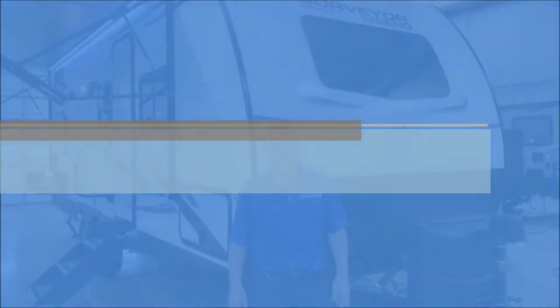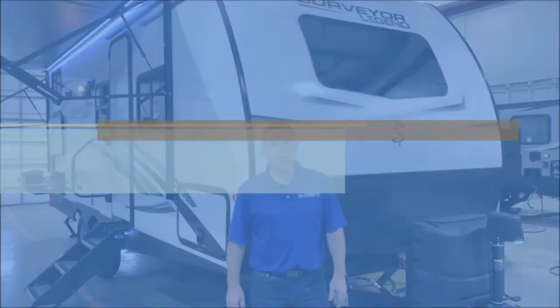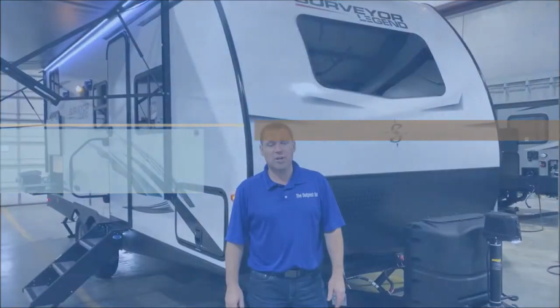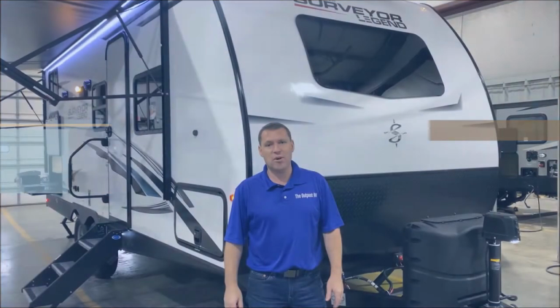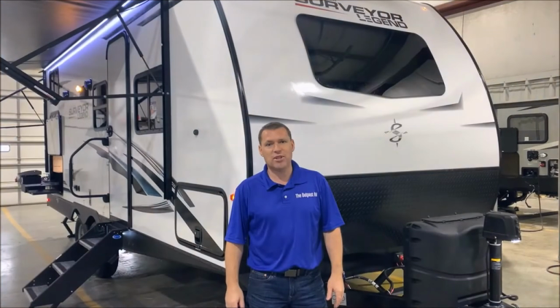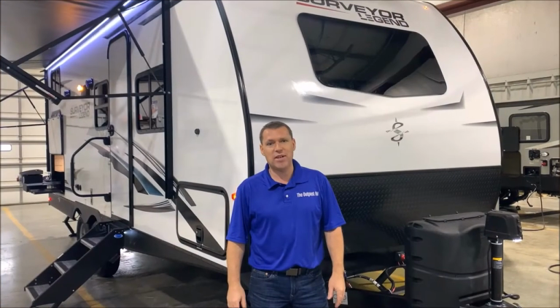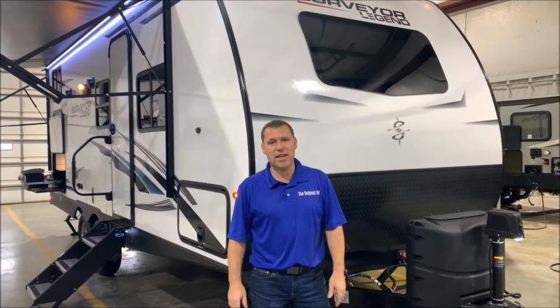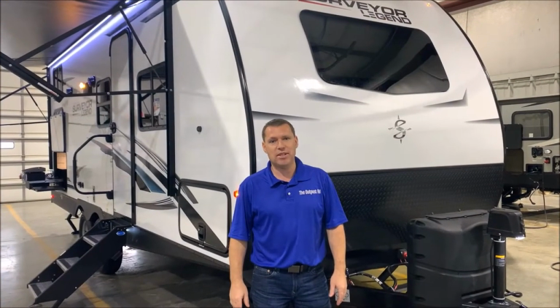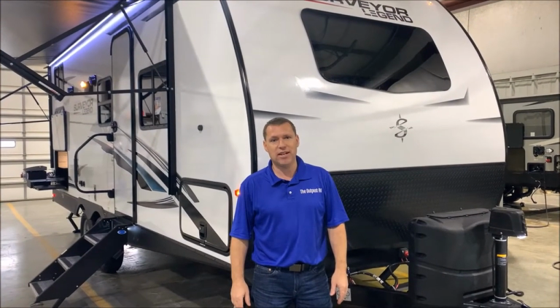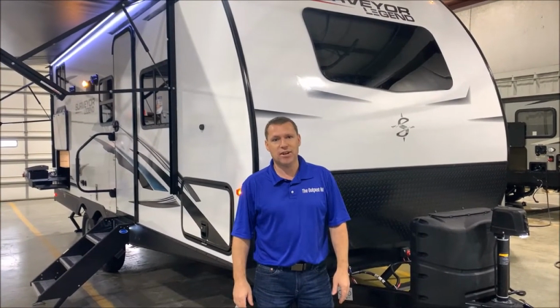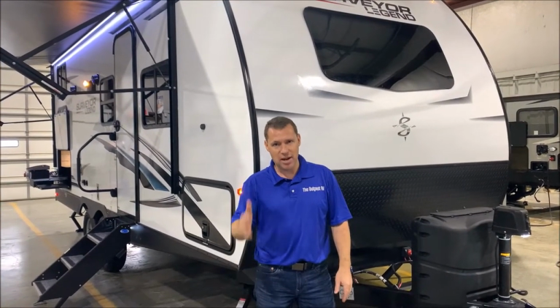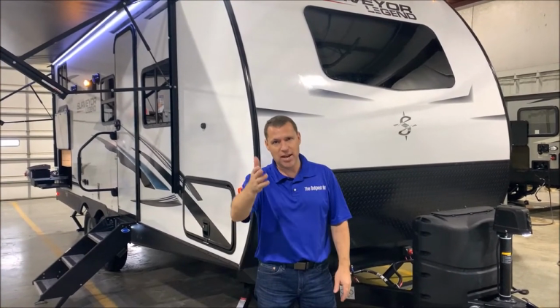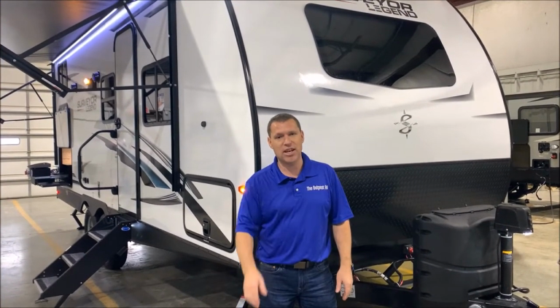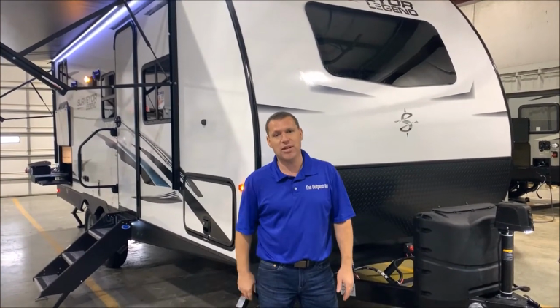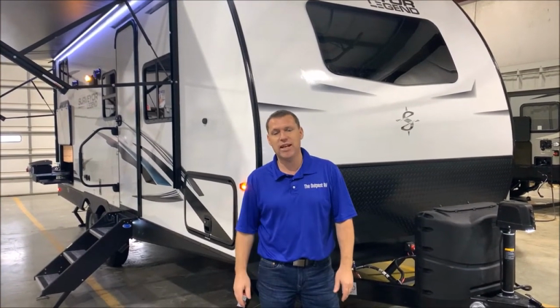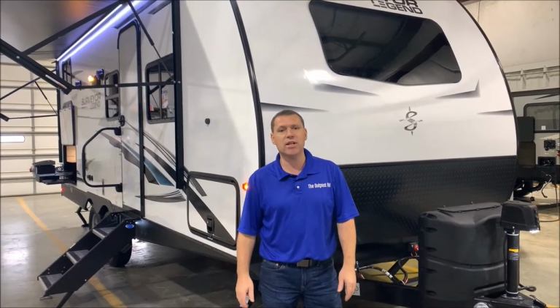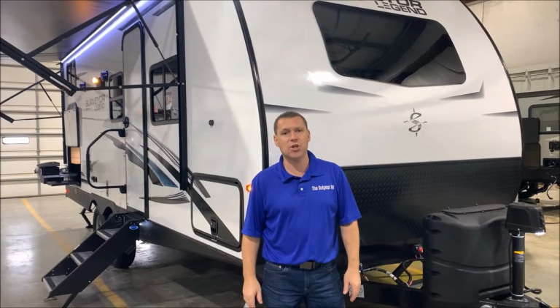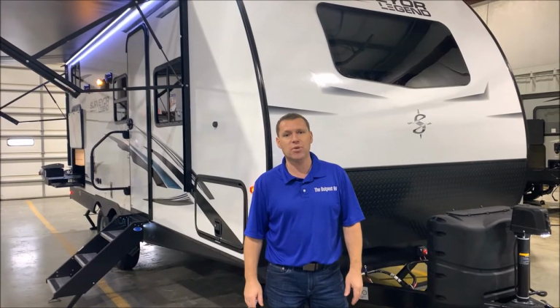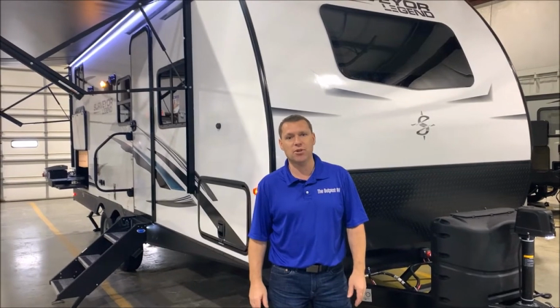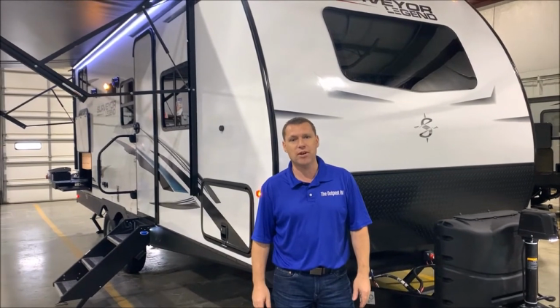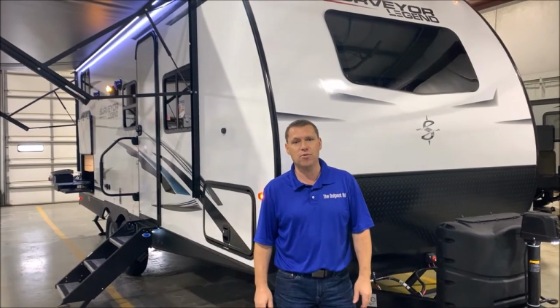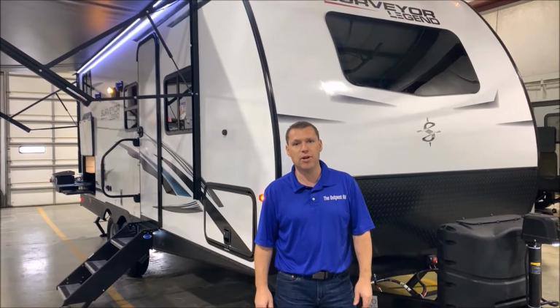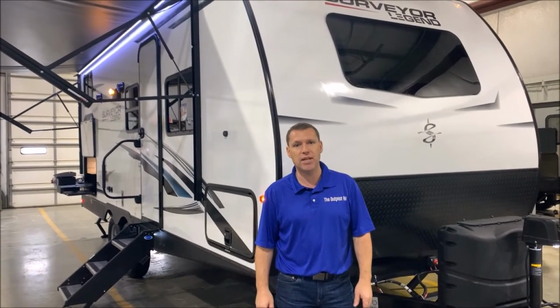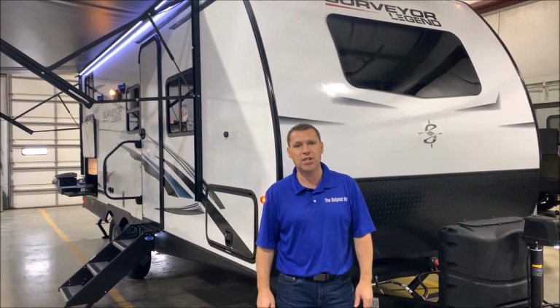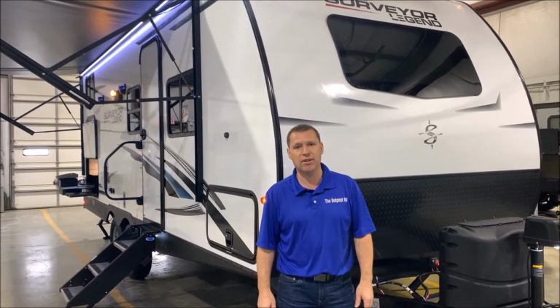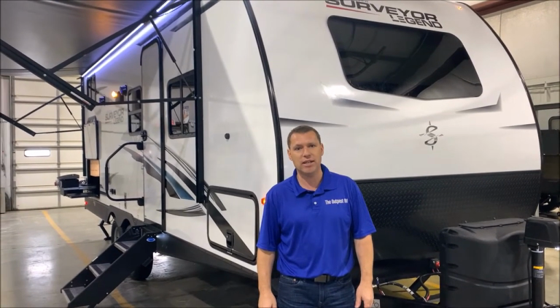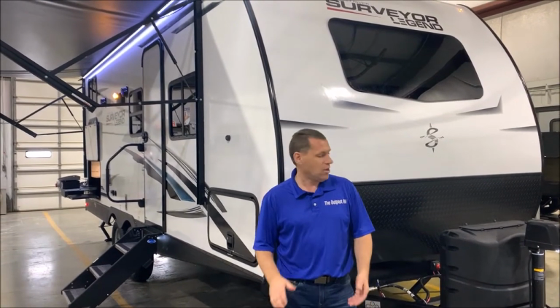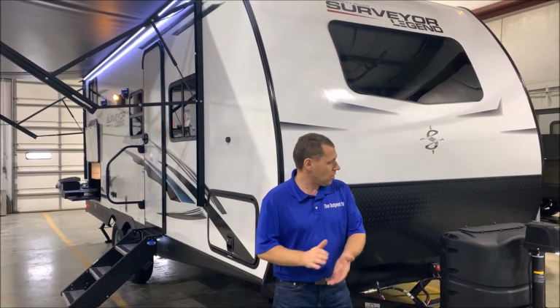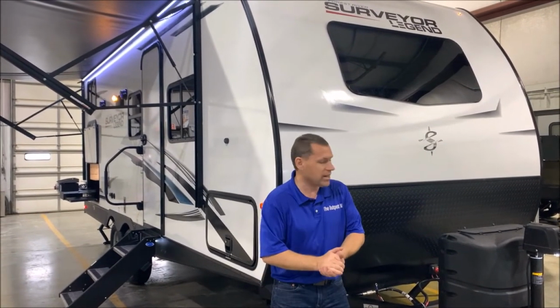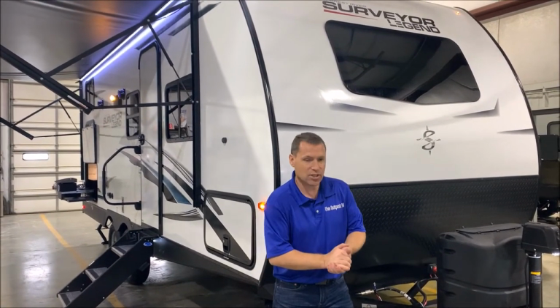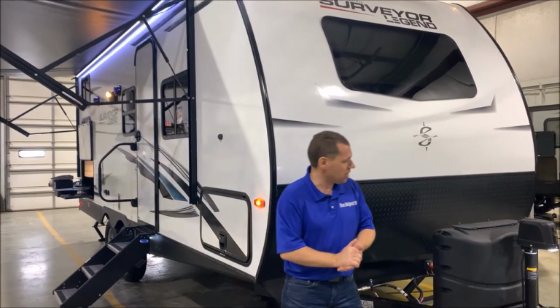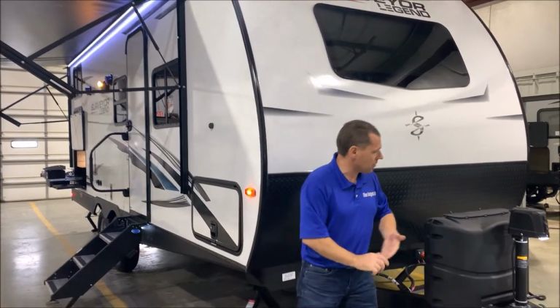Hi and welcome to the Outpost RV. My name is Phelan. Our cameraman is Henry and today we're going to show you the Surveyor 240BHLE. We'll go ahead and get started up front.